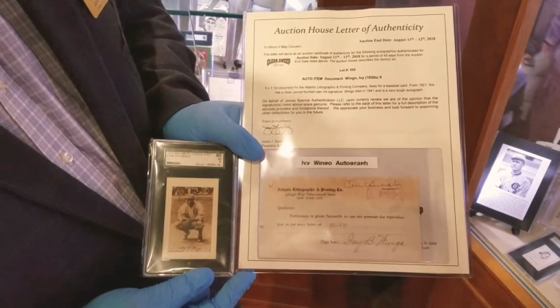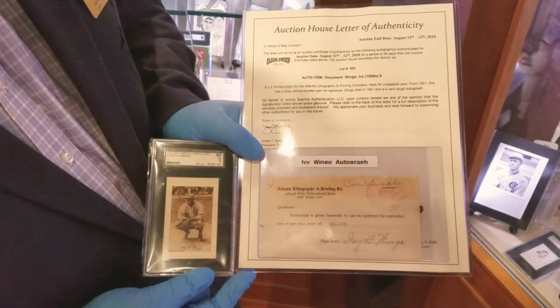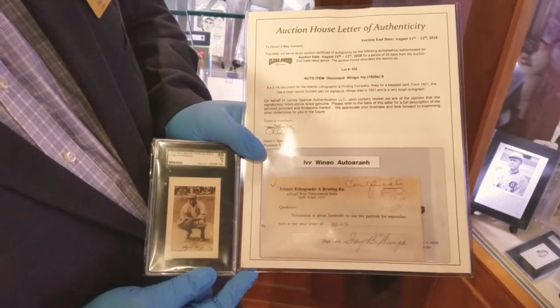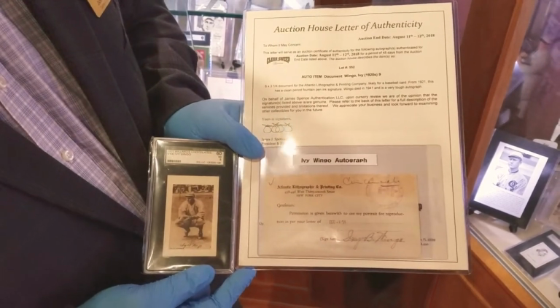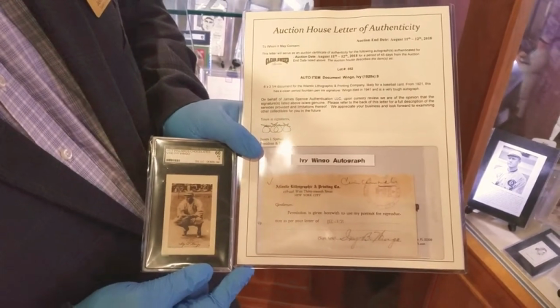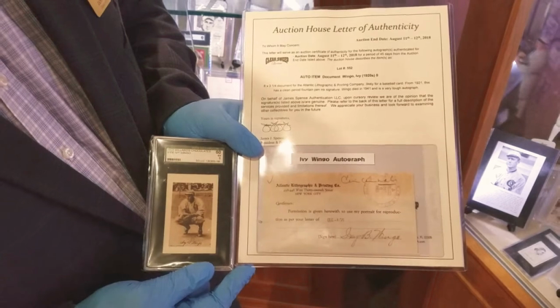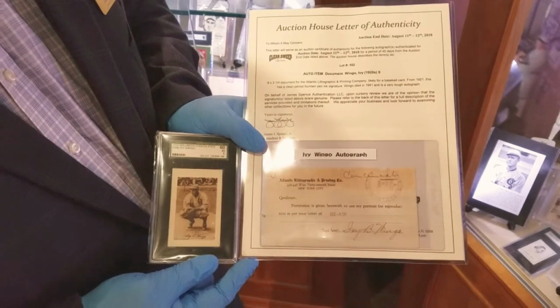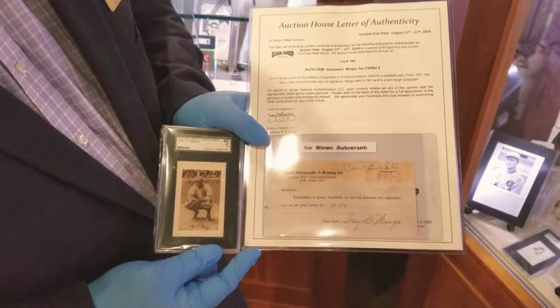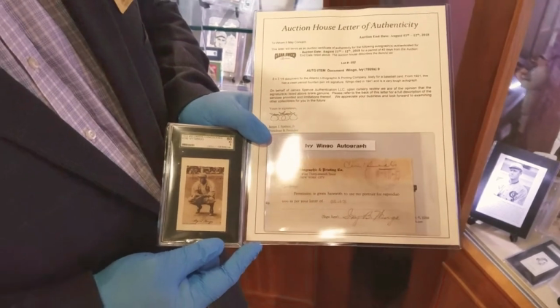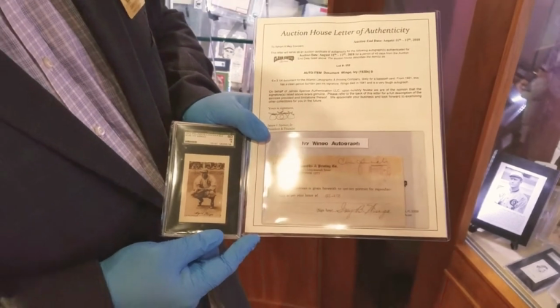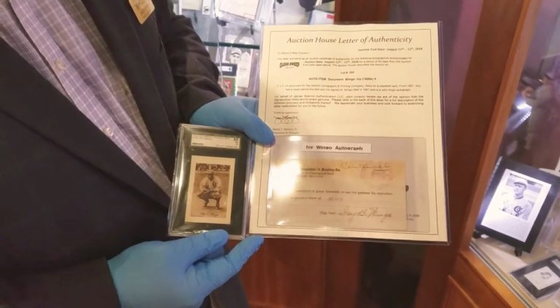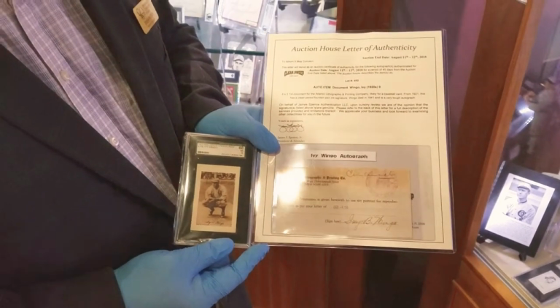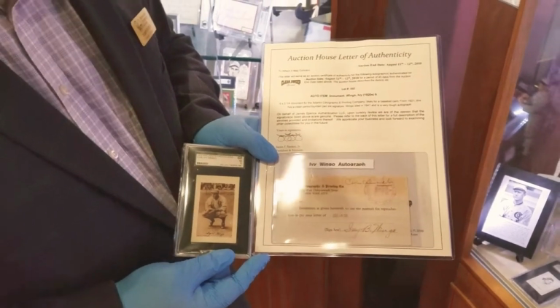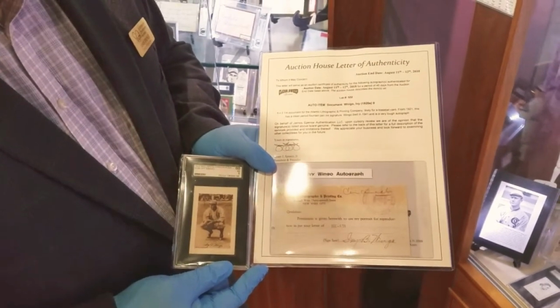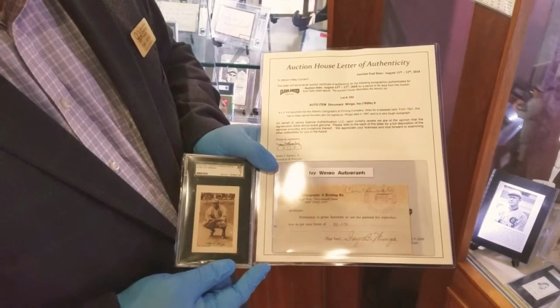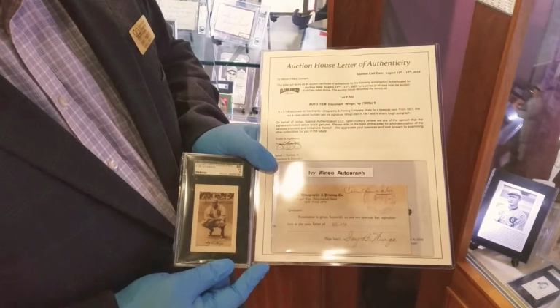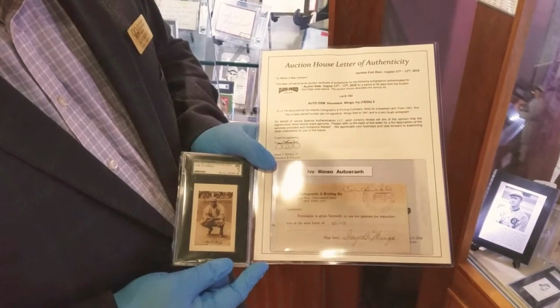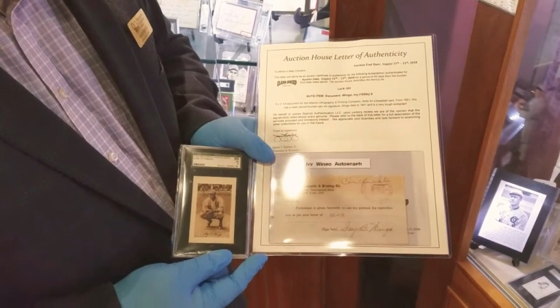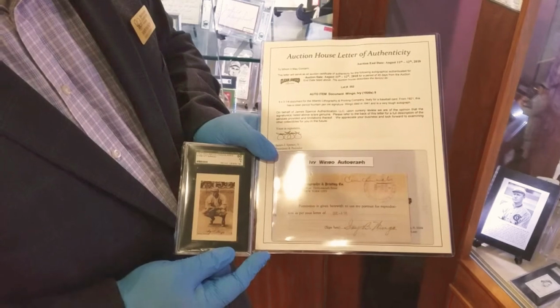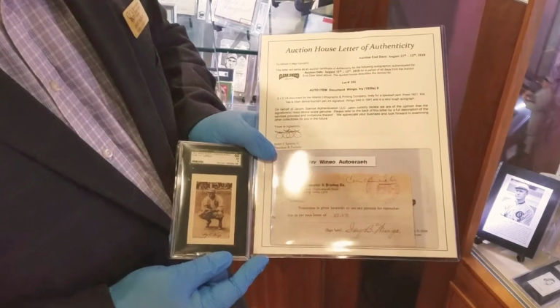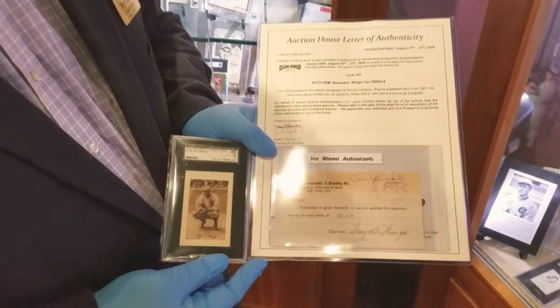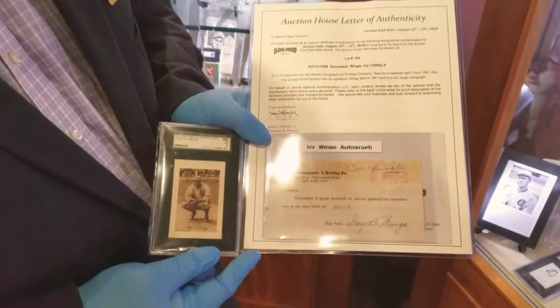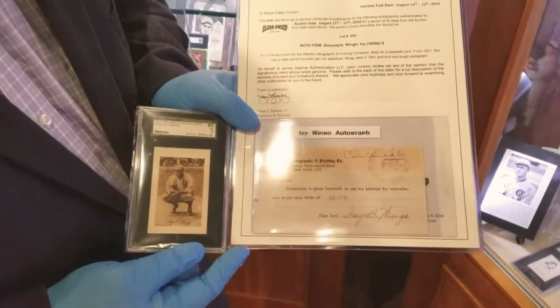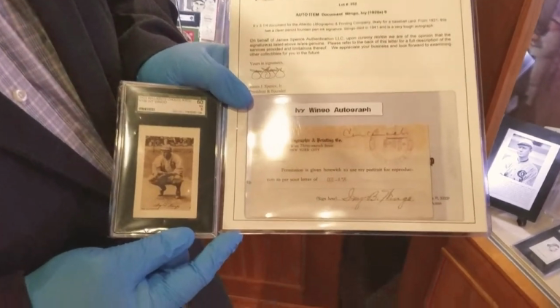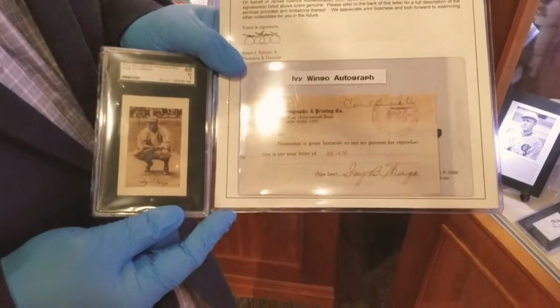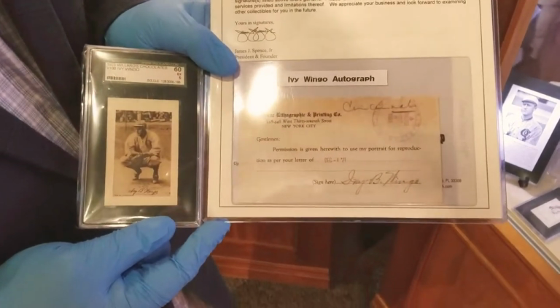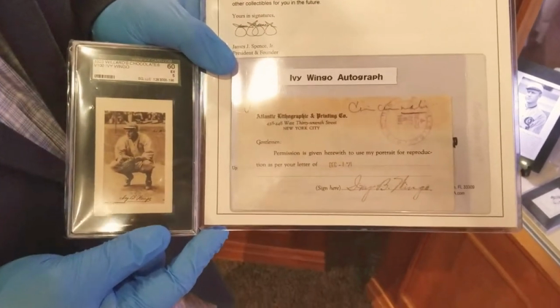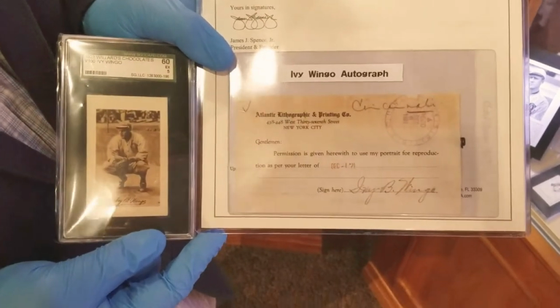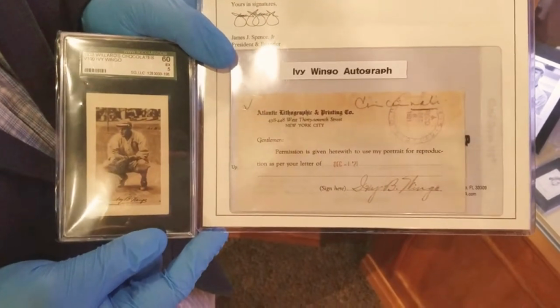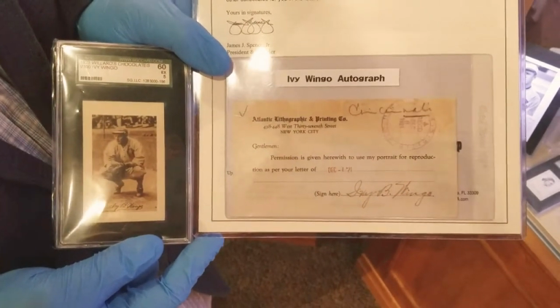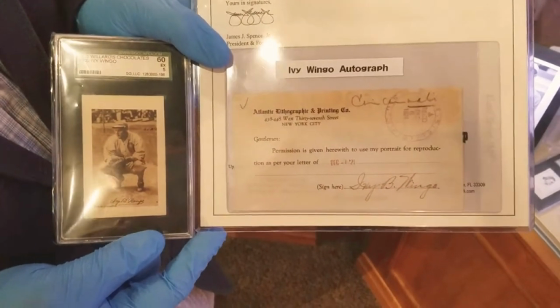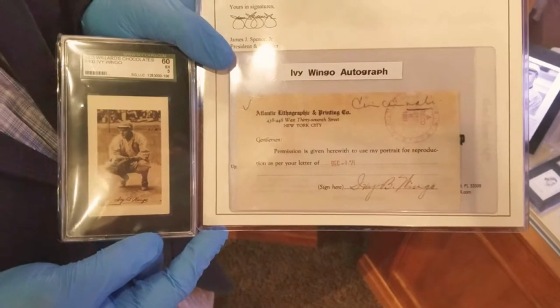However, it's a really rare item, and Ivy Wingo's signature is hard to get anyways. So we're very excited, and the collector is very excited to have this, and he wanted to be able to share this with the public.